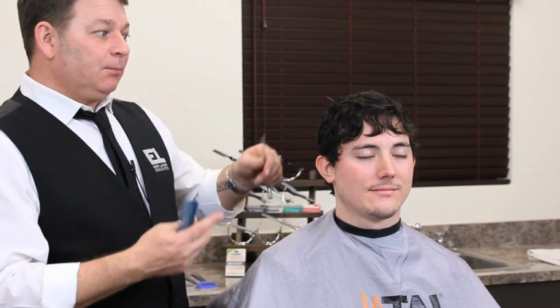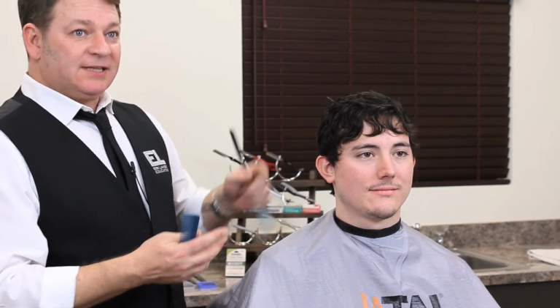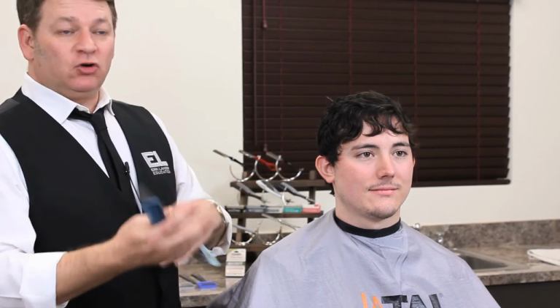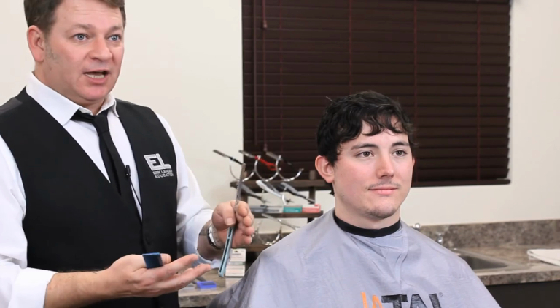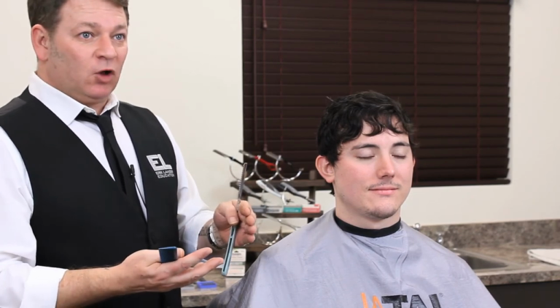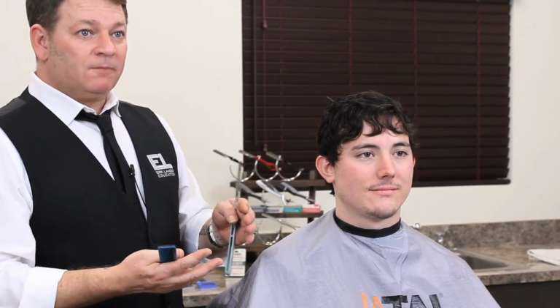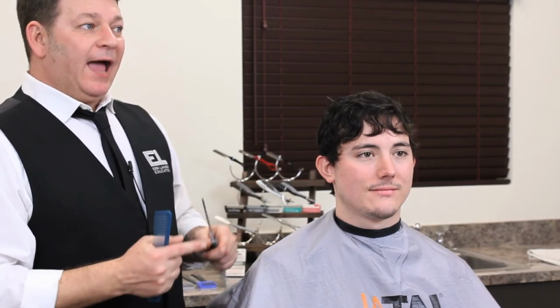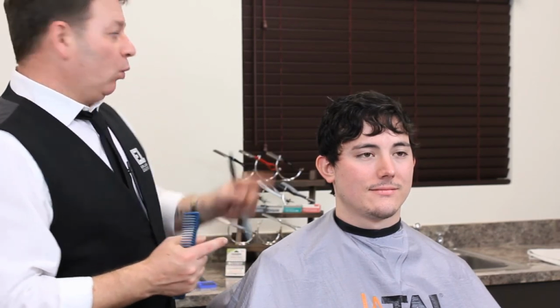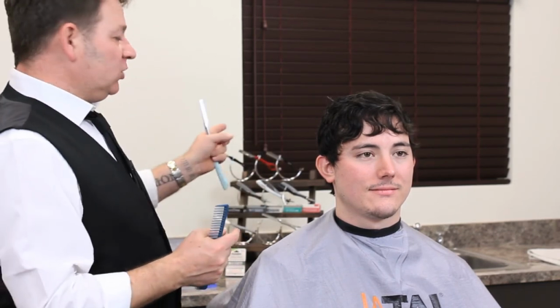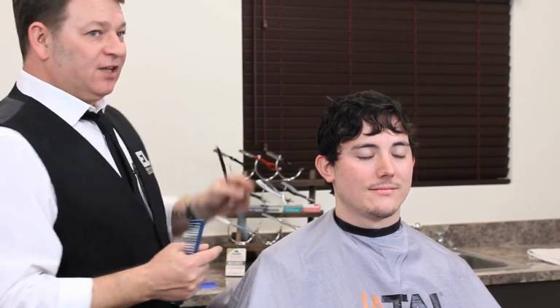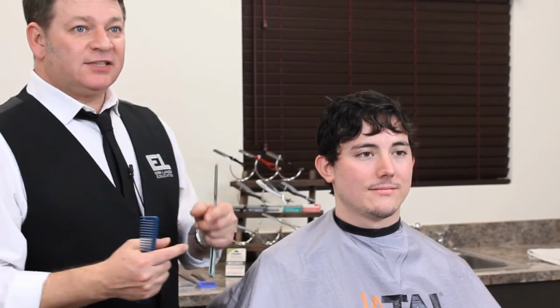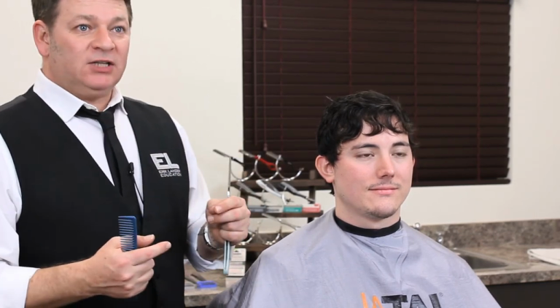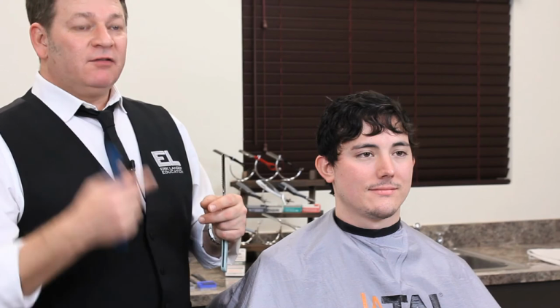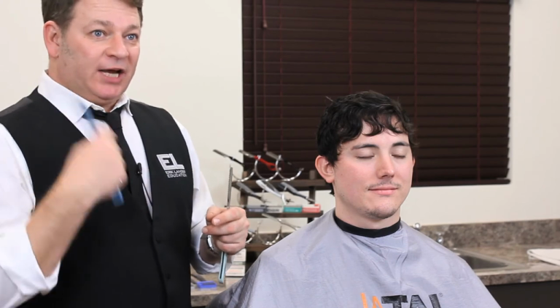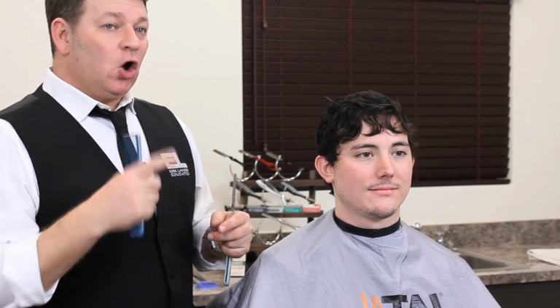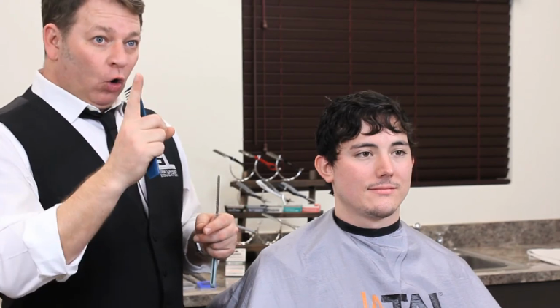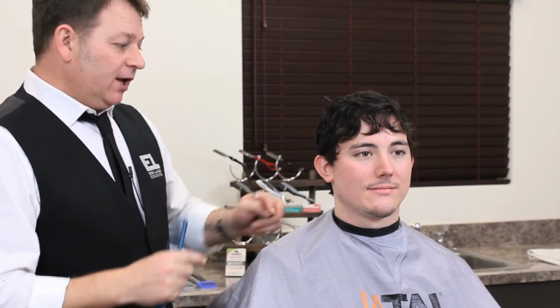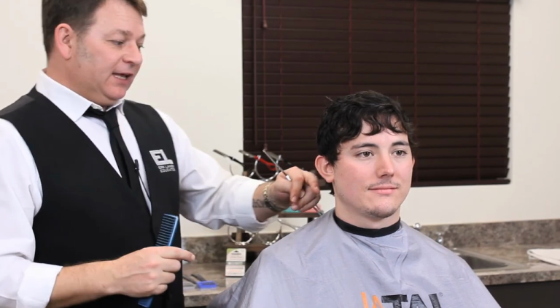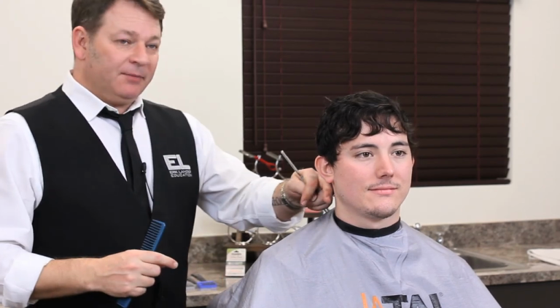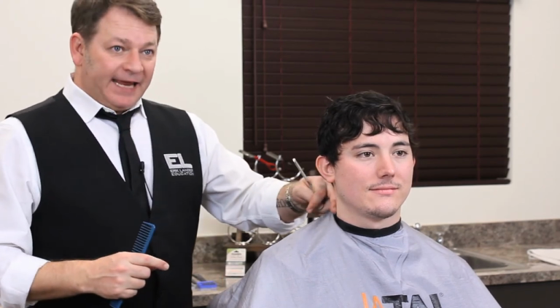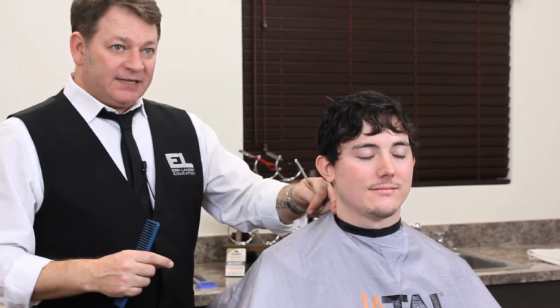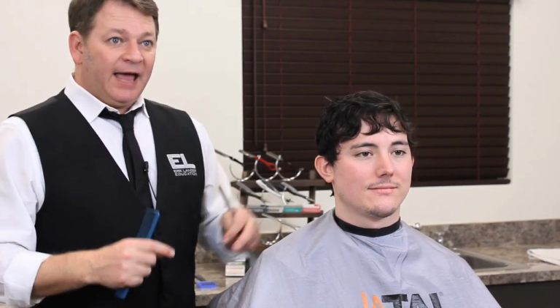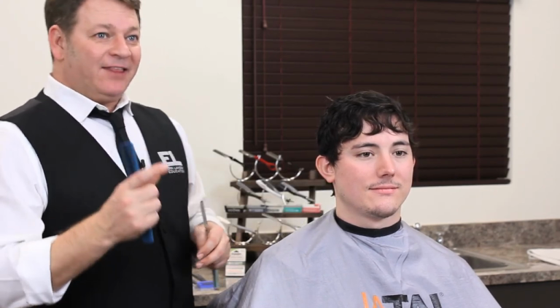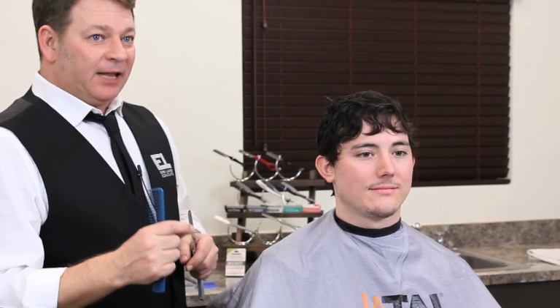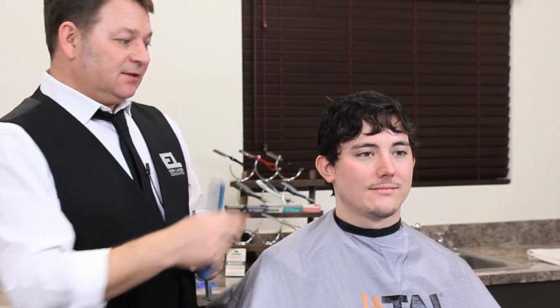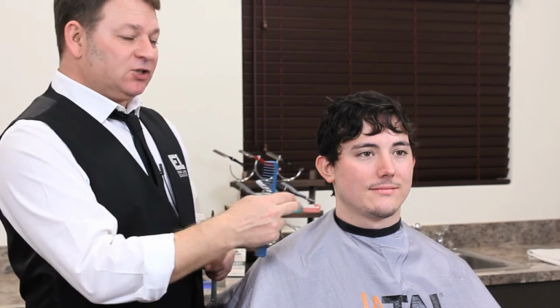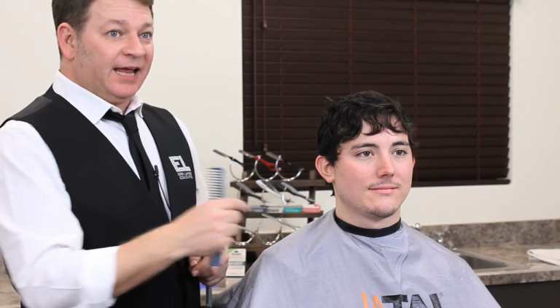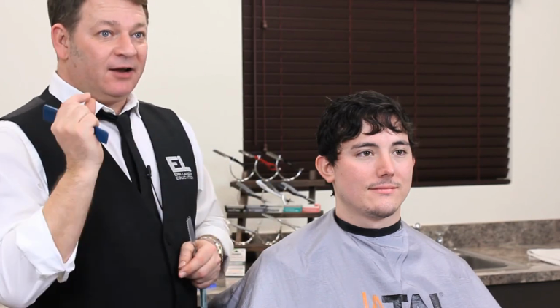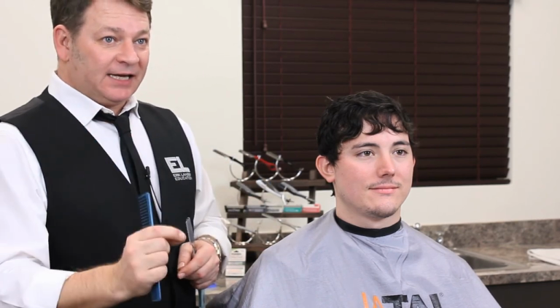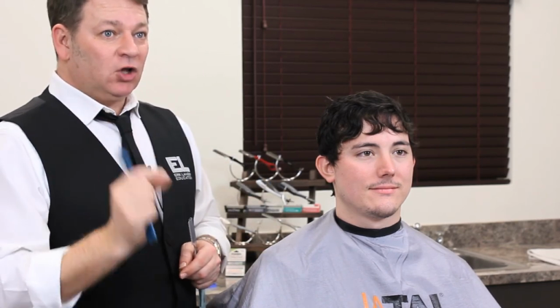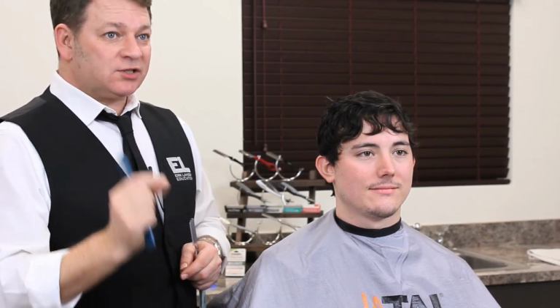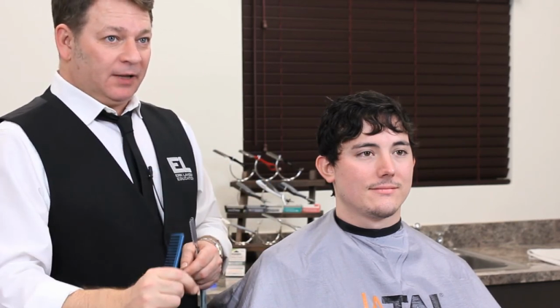When using the artist range for shaving or the nape razor, these blades are touching the skin, so they are a single-use blade.